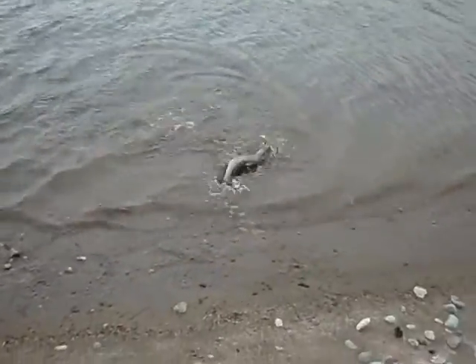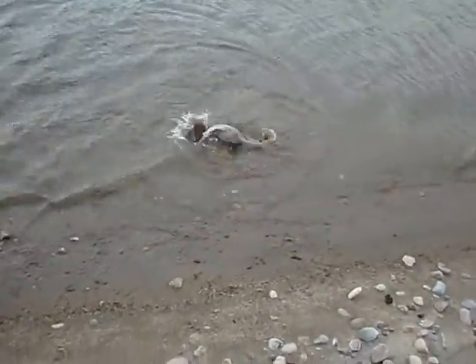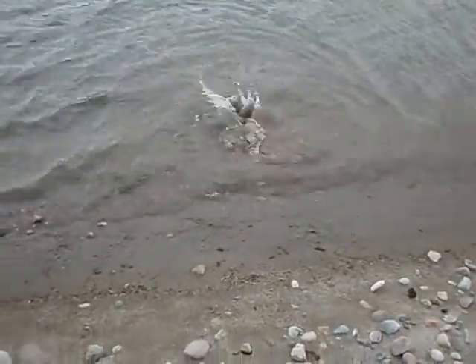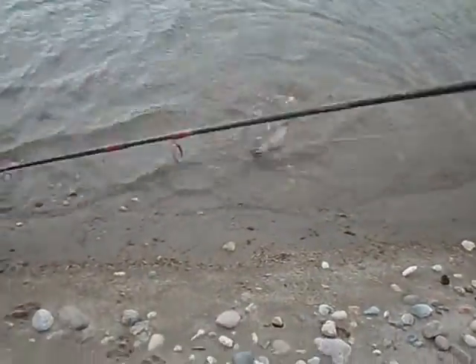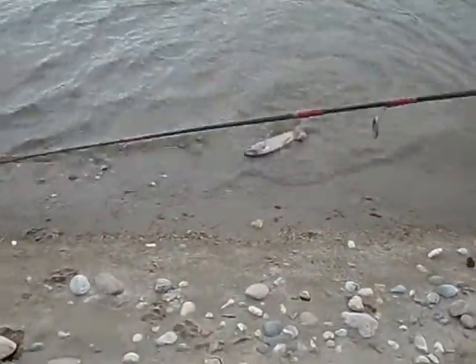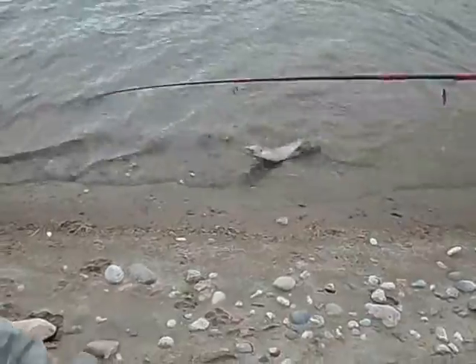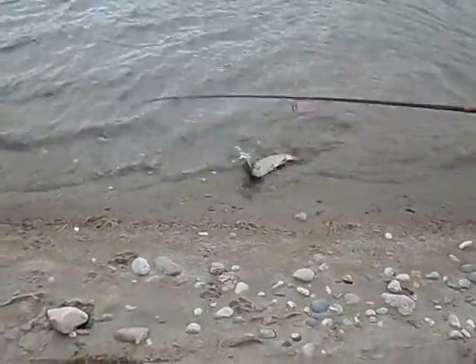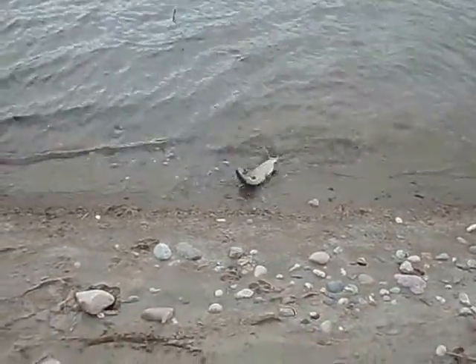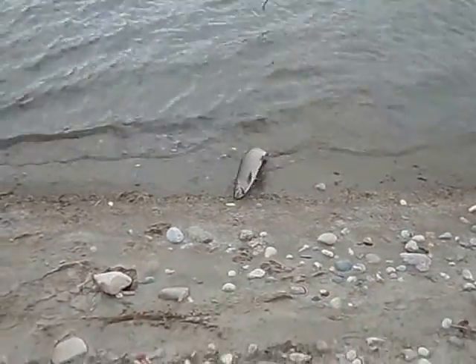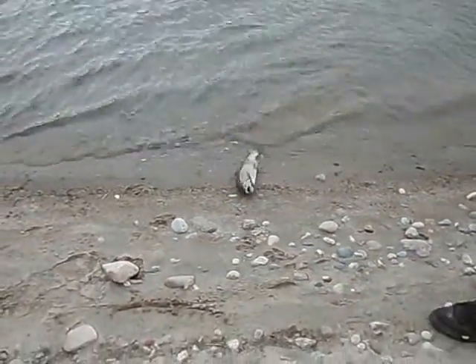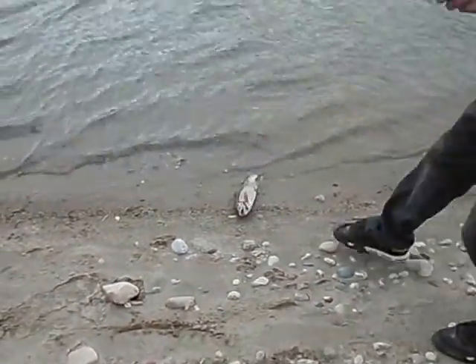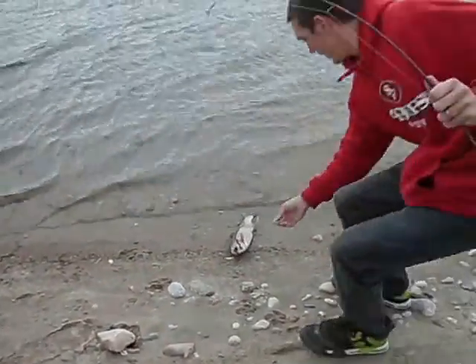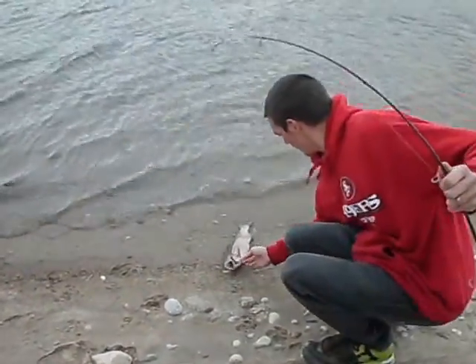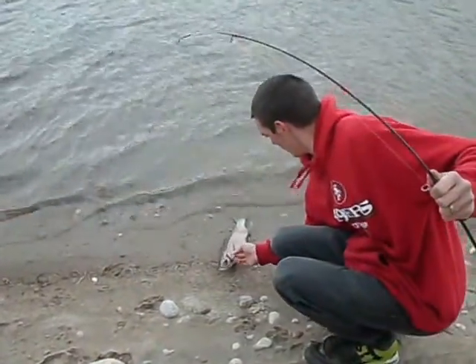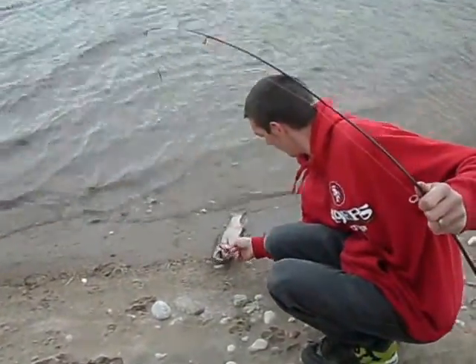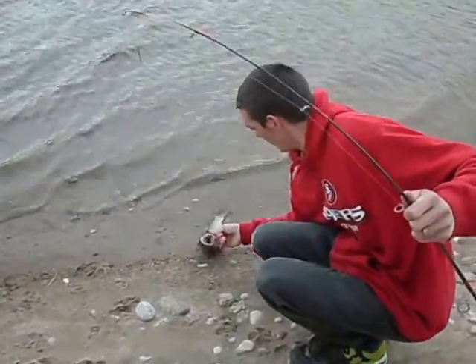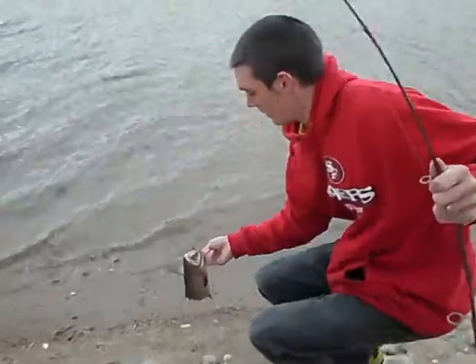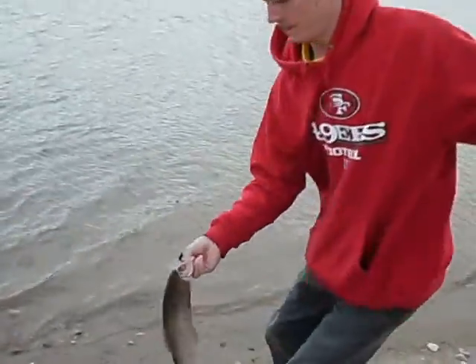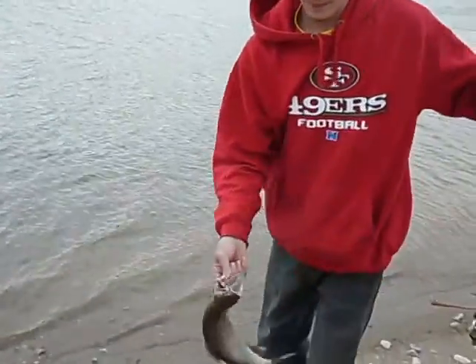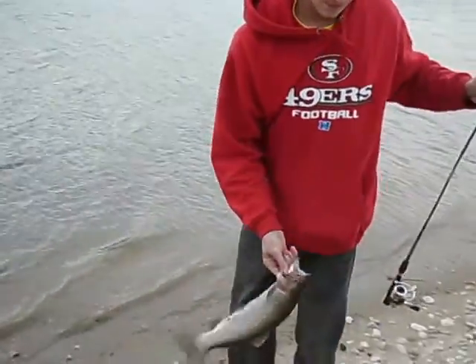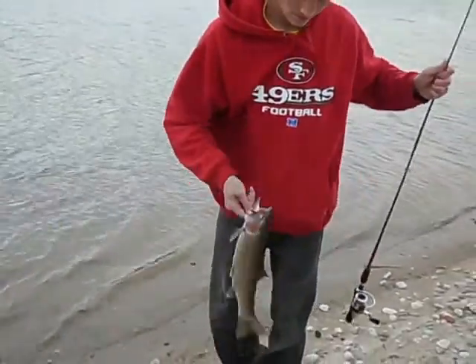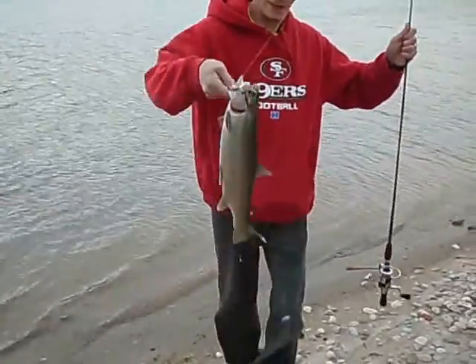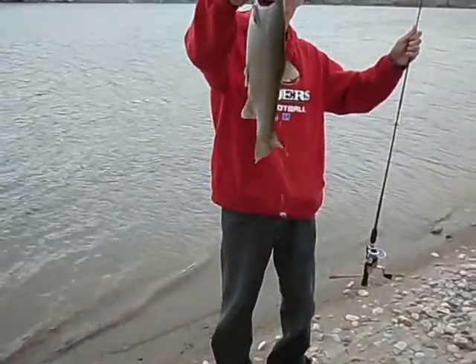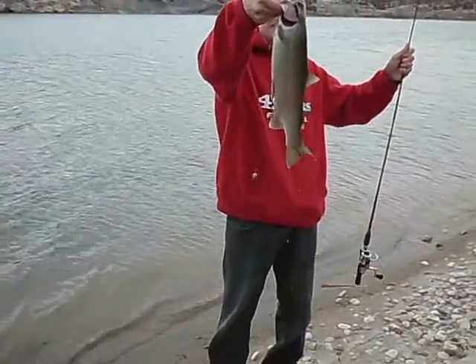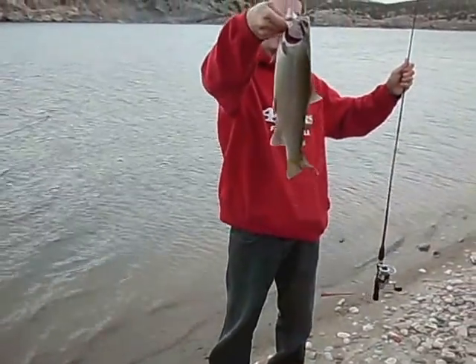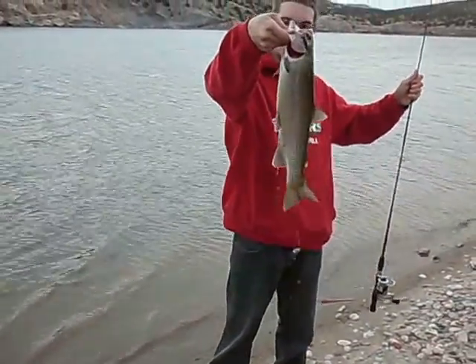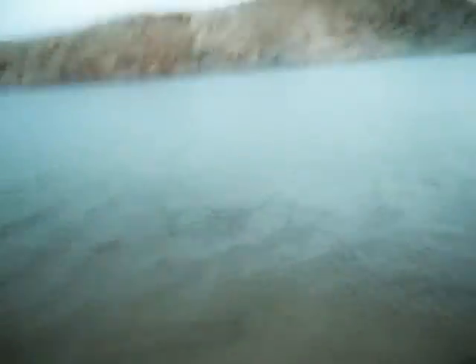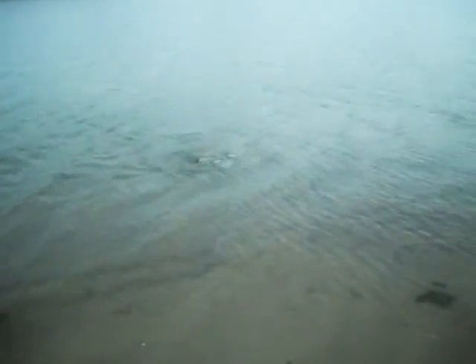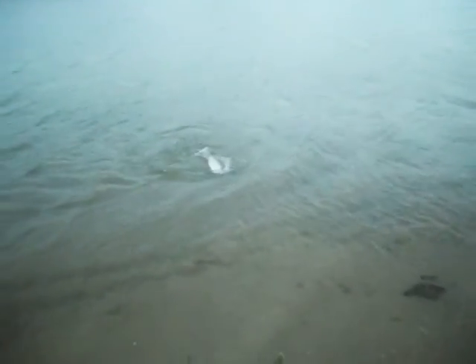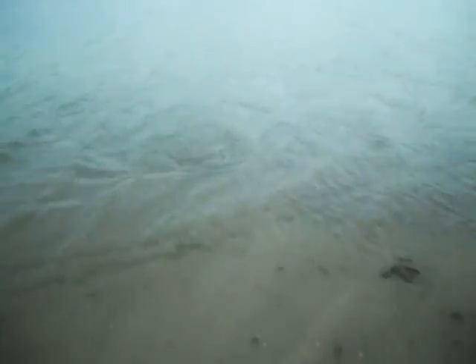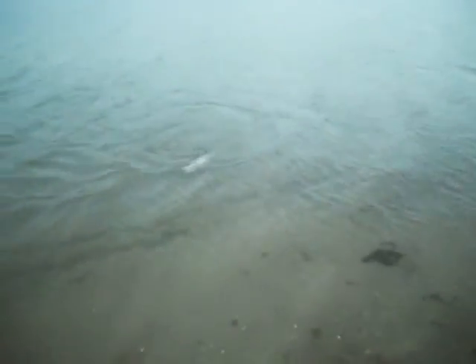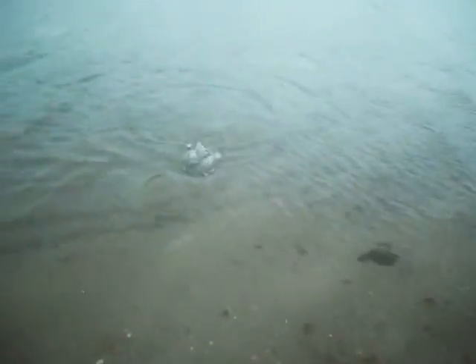Rainbow jump! Good job, guys. Oh, and there's a friggin' weight on it. Good job, brother. What'd it mean? Bring it in, bring it in. Just bring it in.